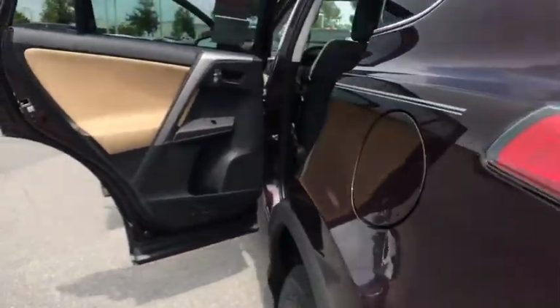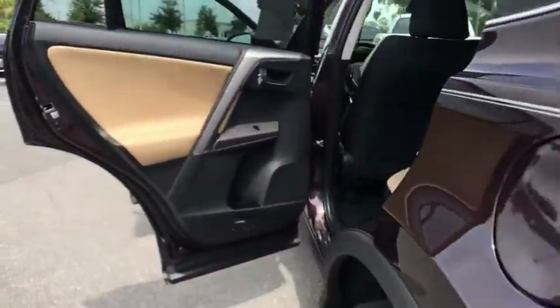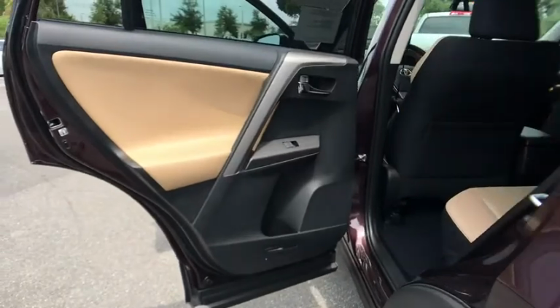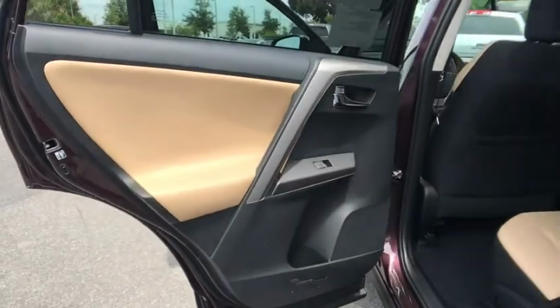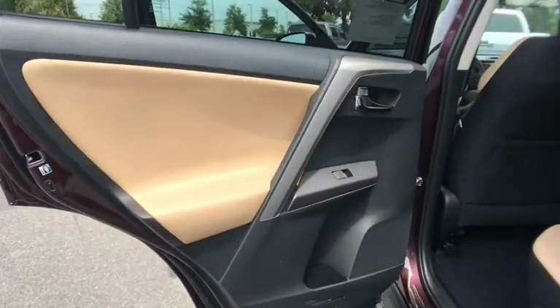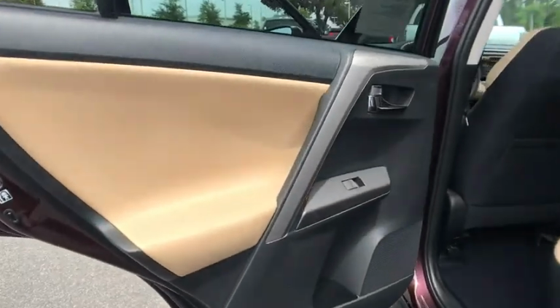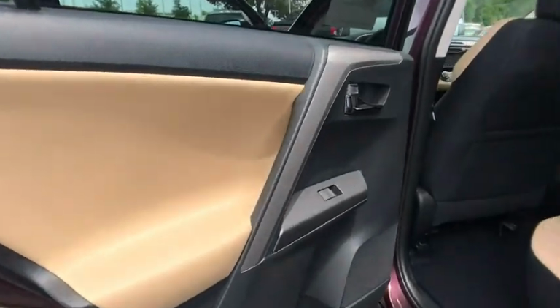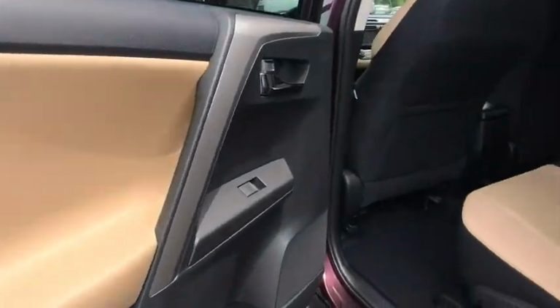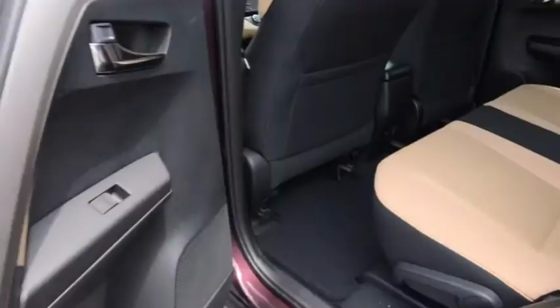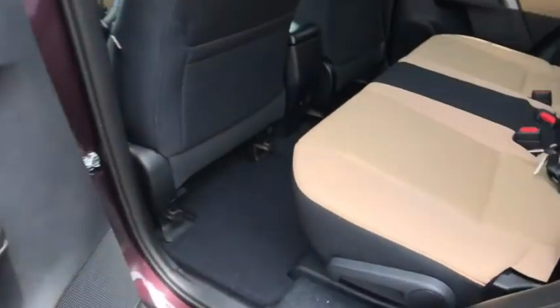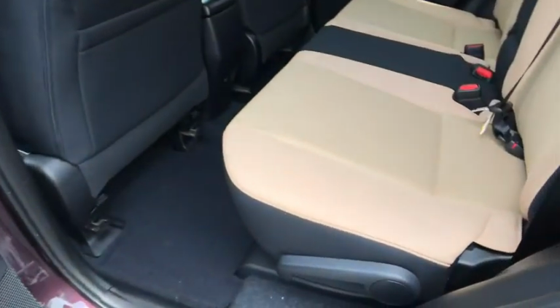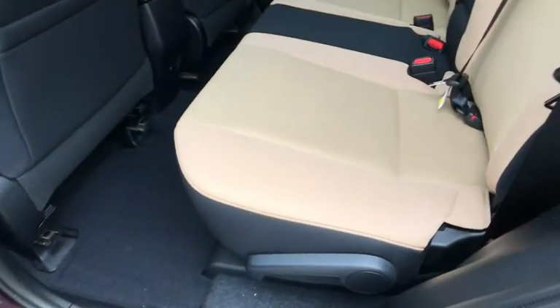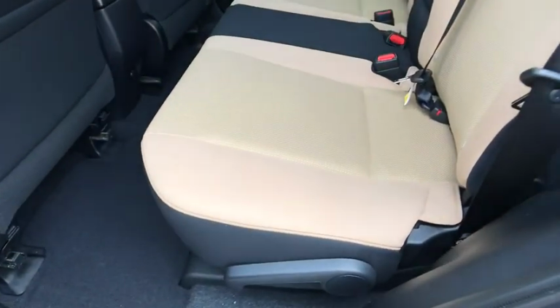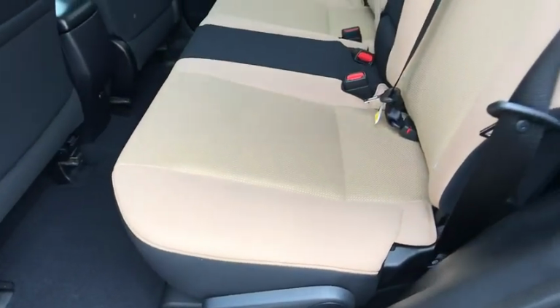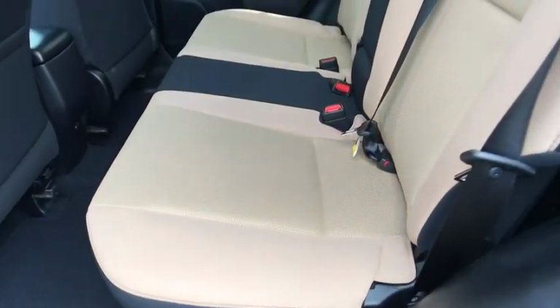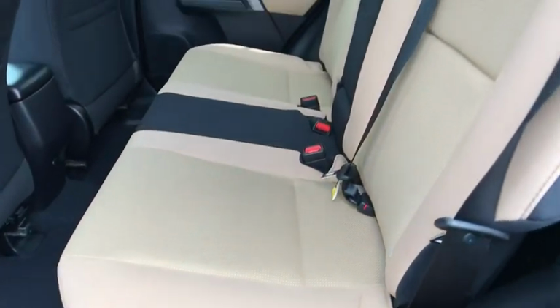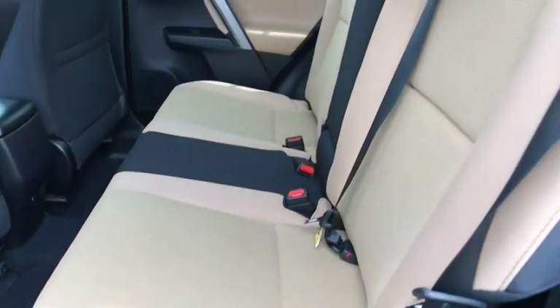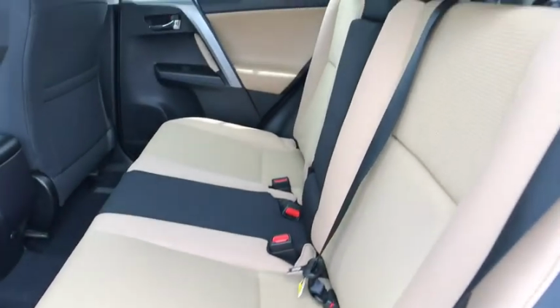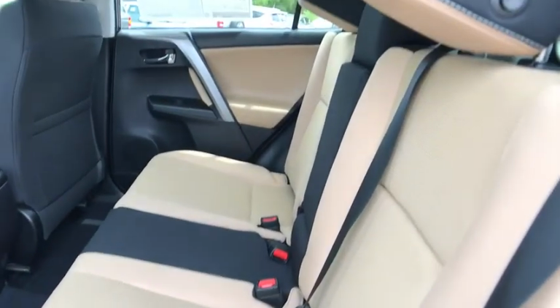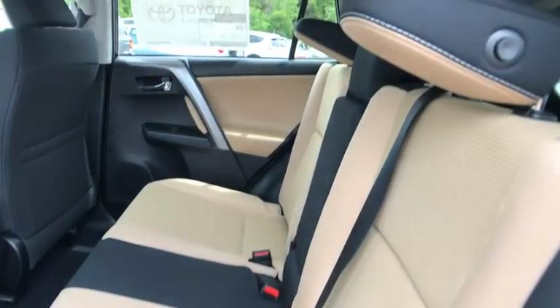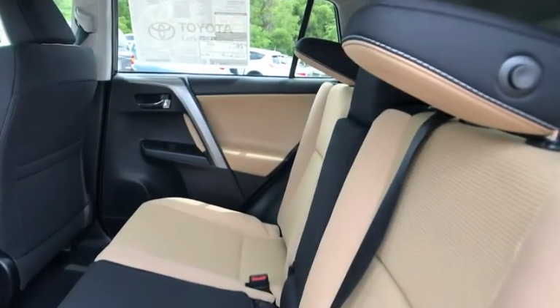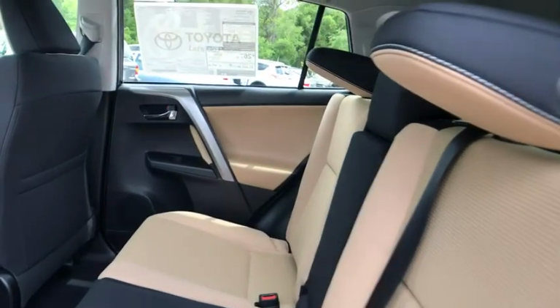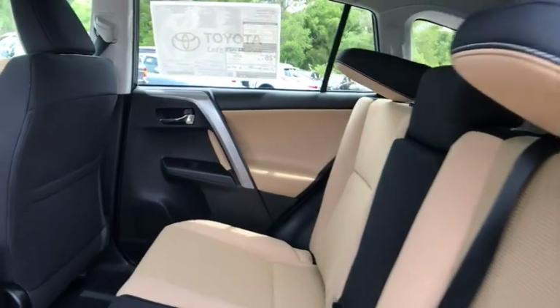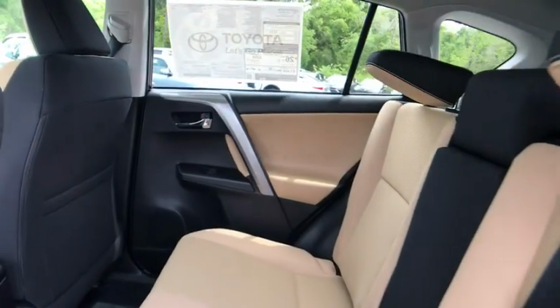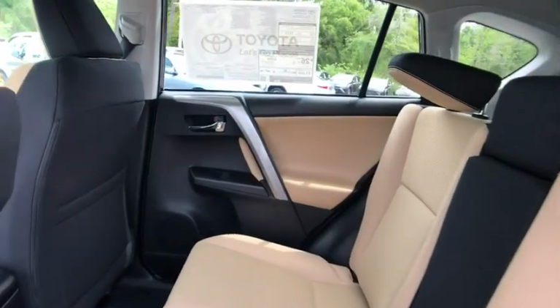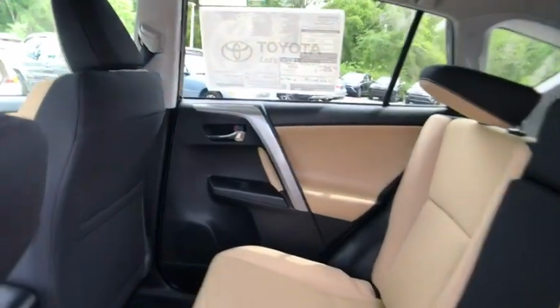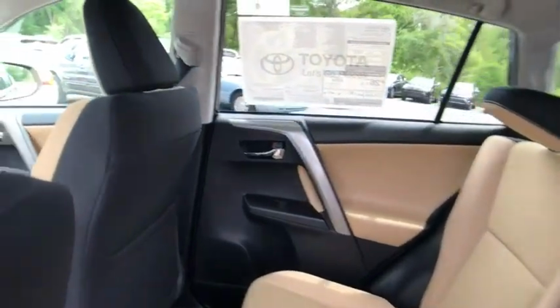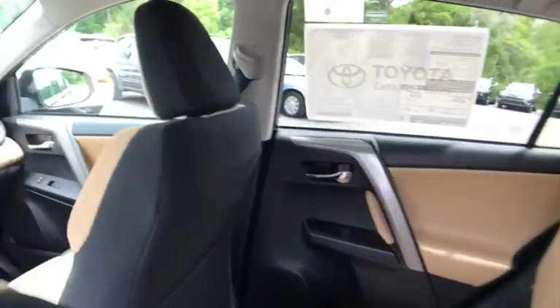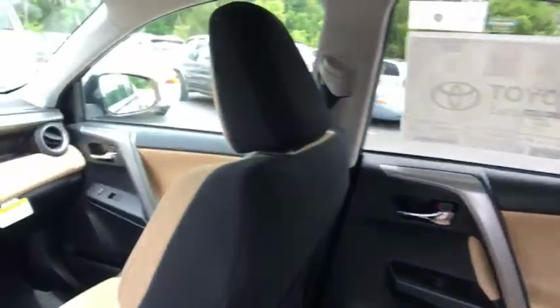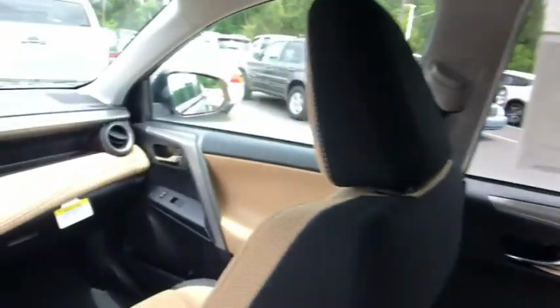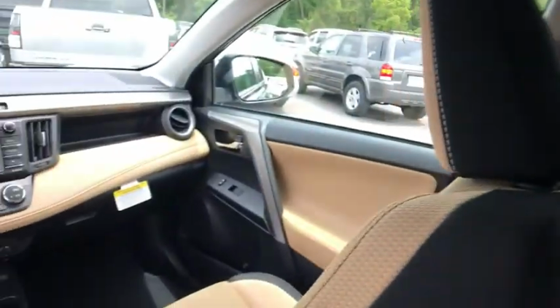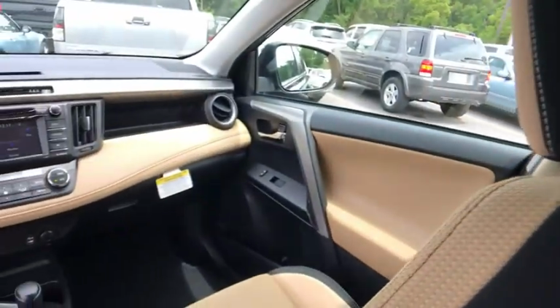Aluminum wheels, four-wheel disc brakes, rear defrost, front wheel drive, climate control, AM FM stereo radio, MP3 player.